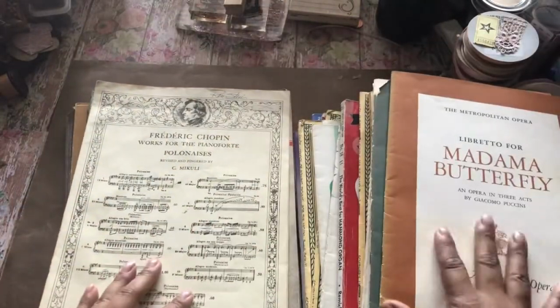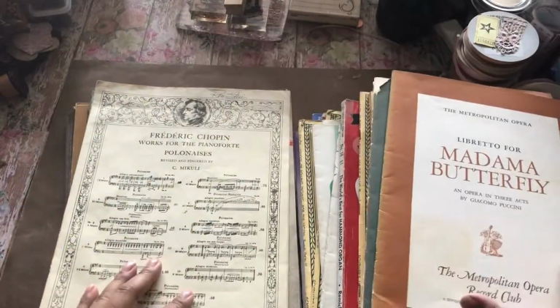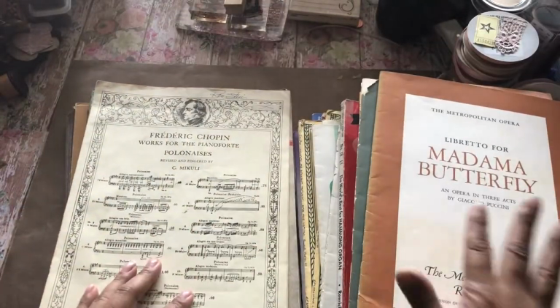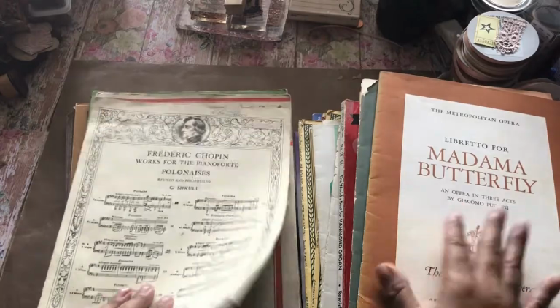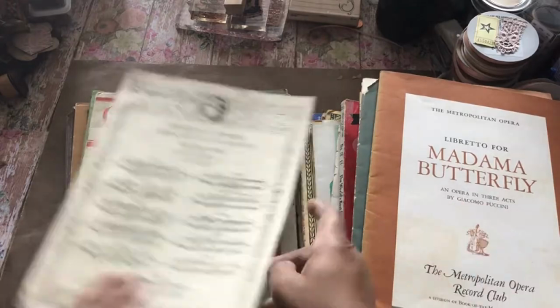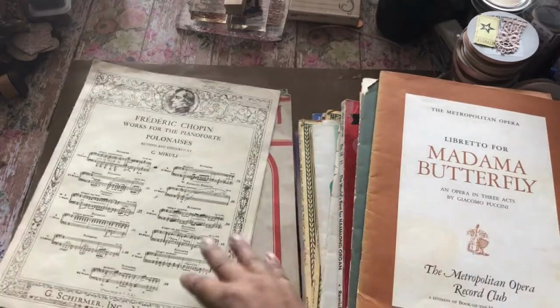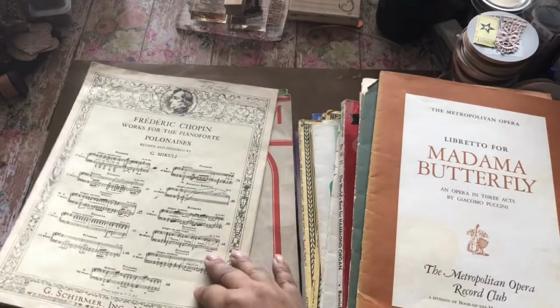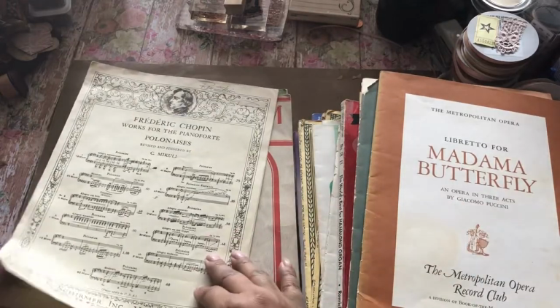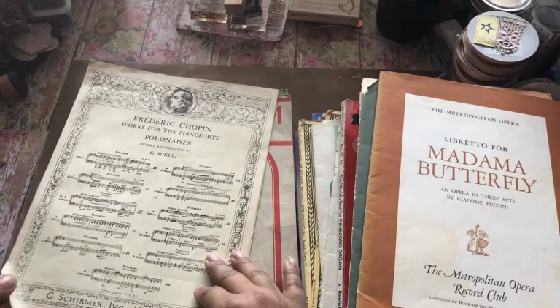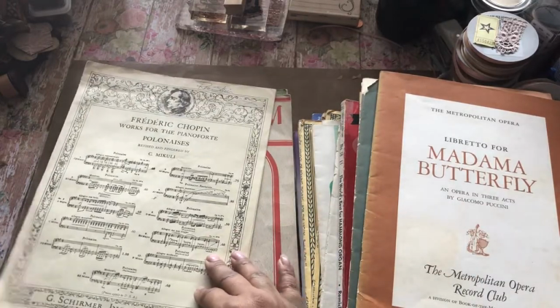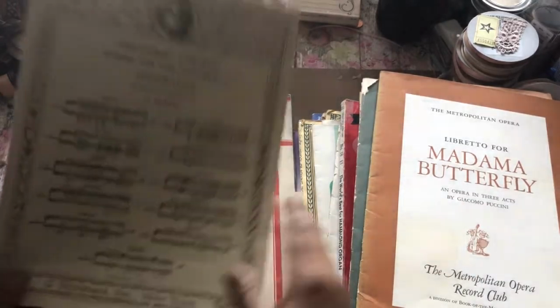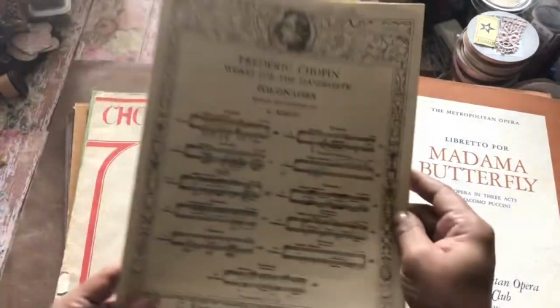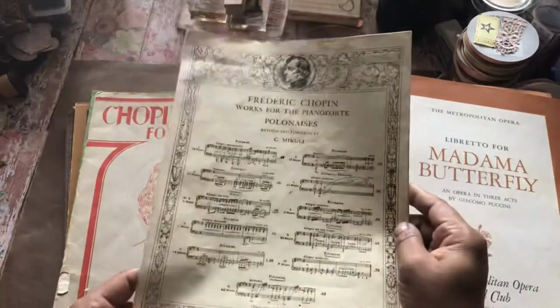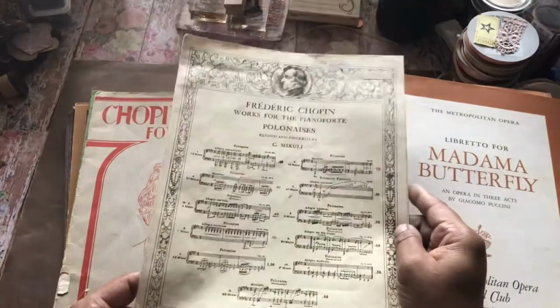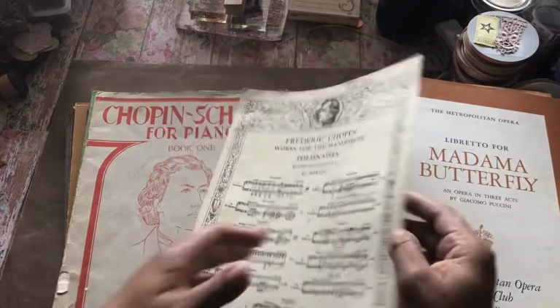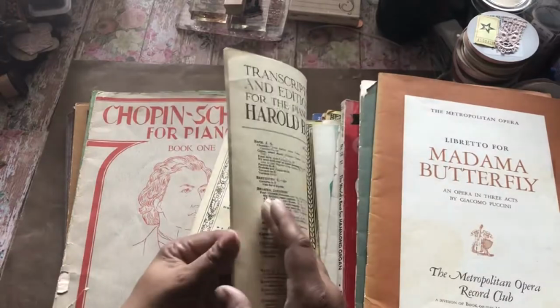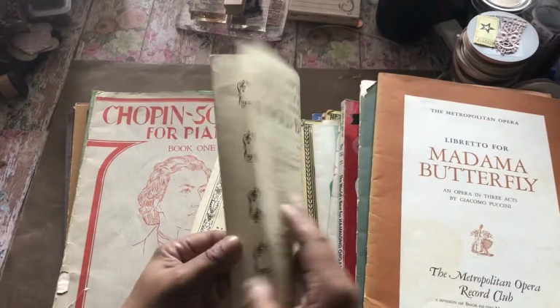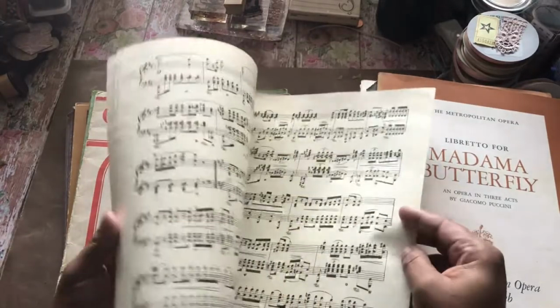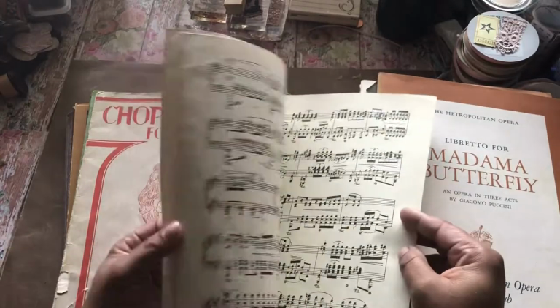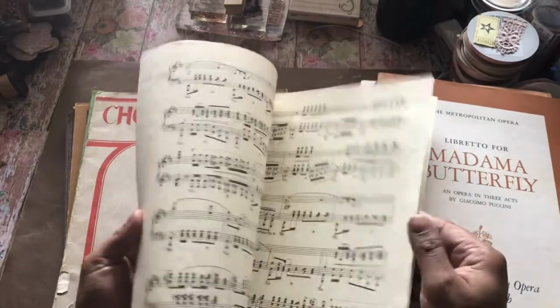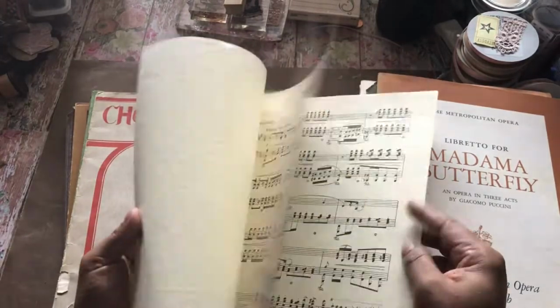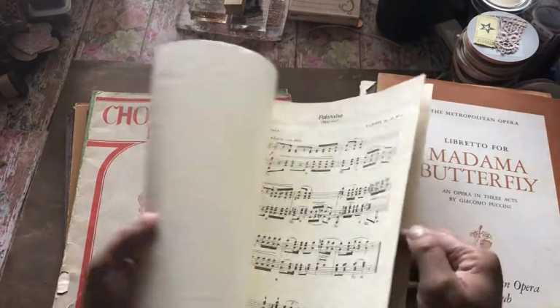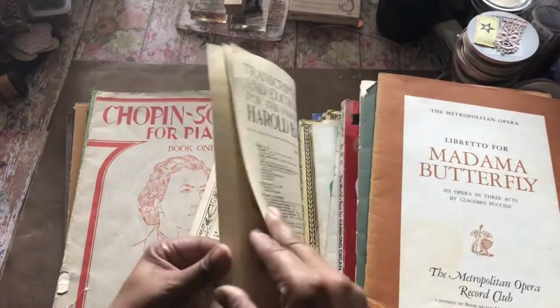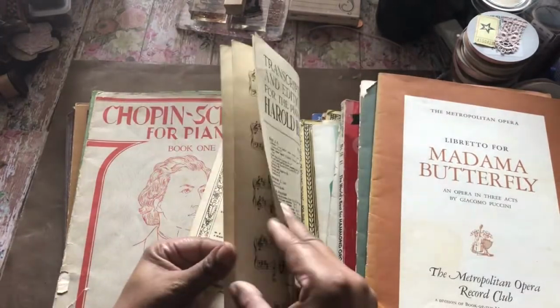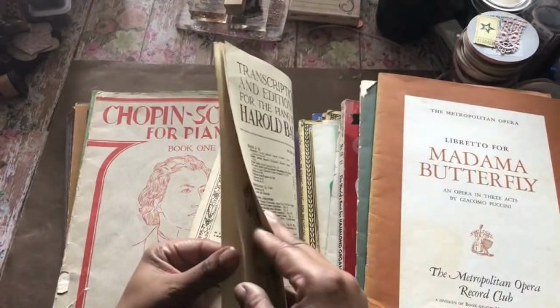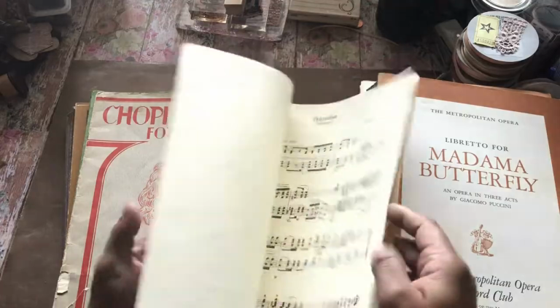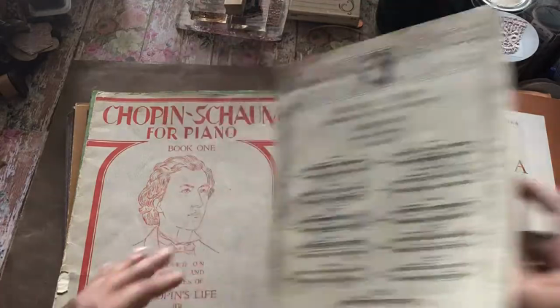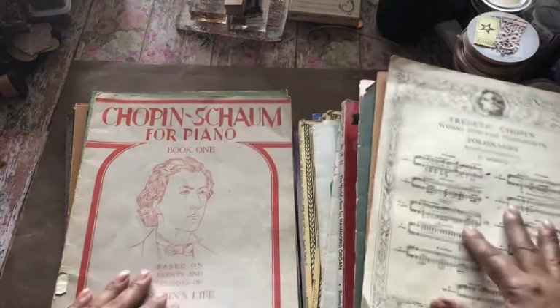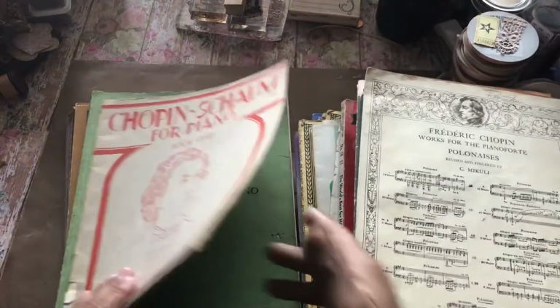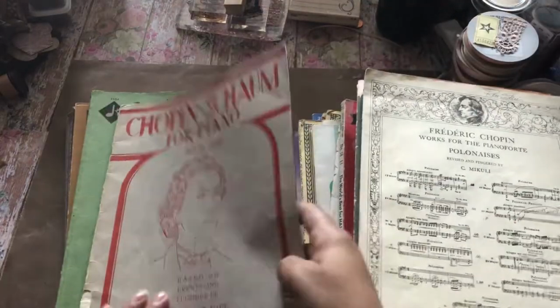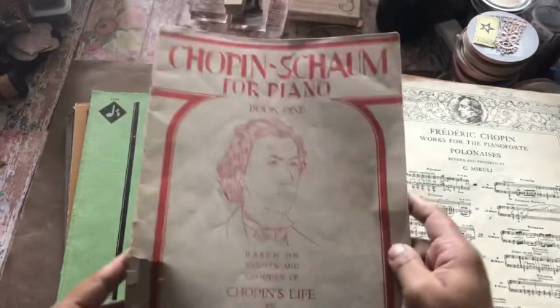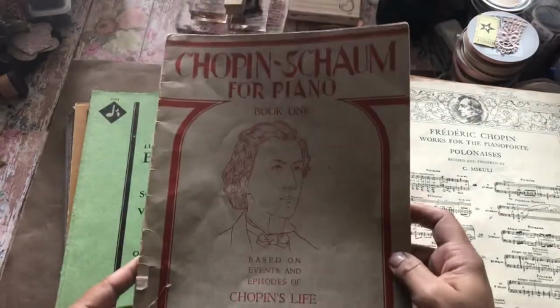Those are going to go in with that book I showed you guys about opera. We've got some Chopin and harmonies.